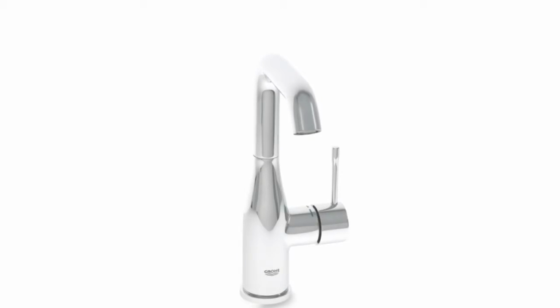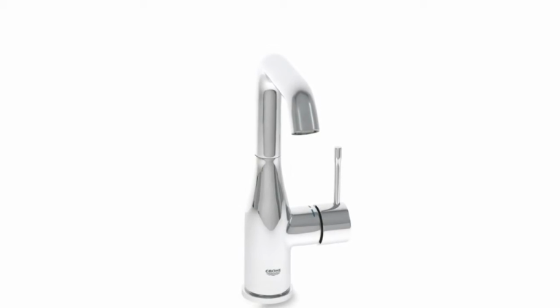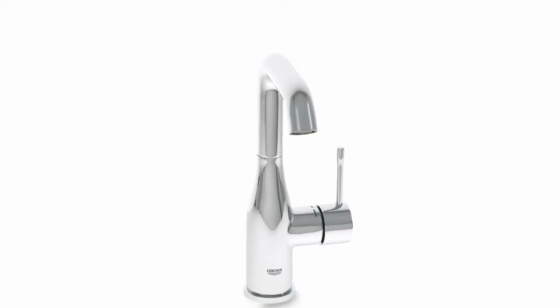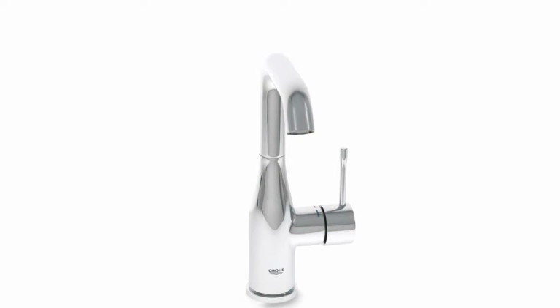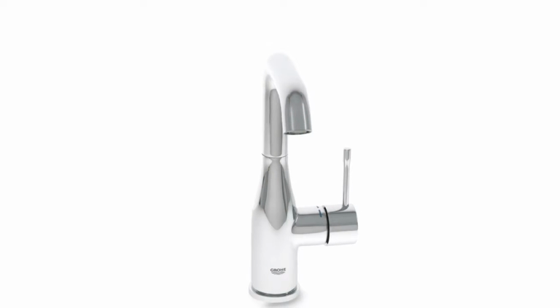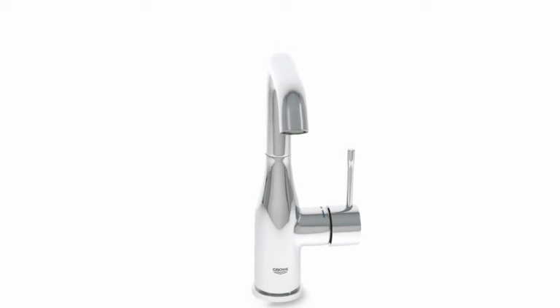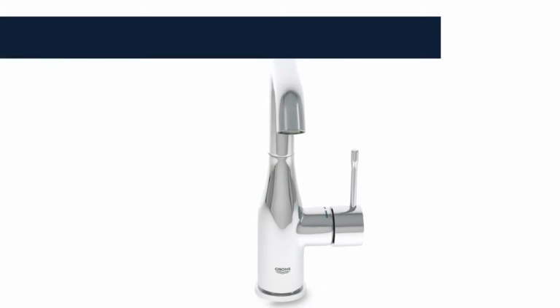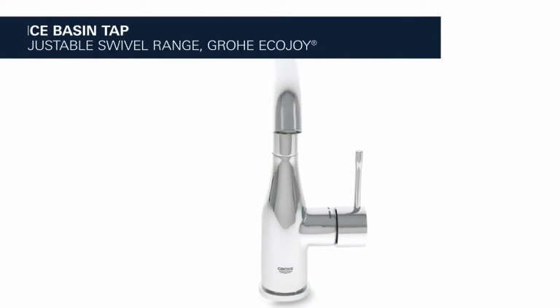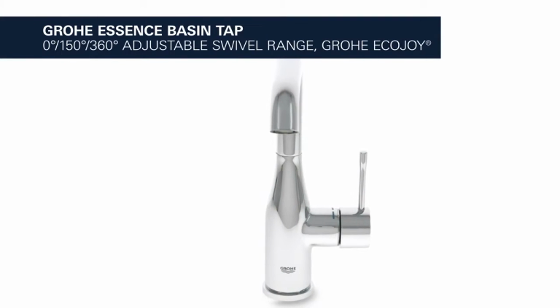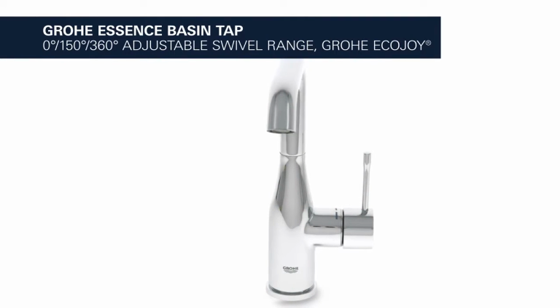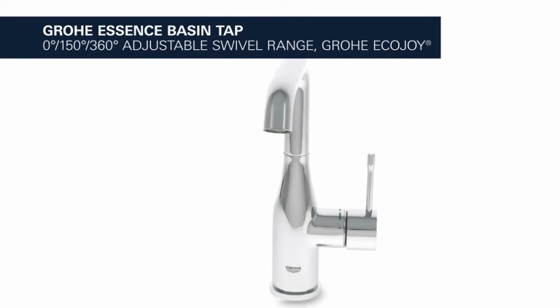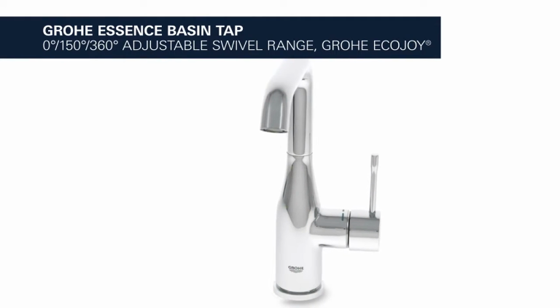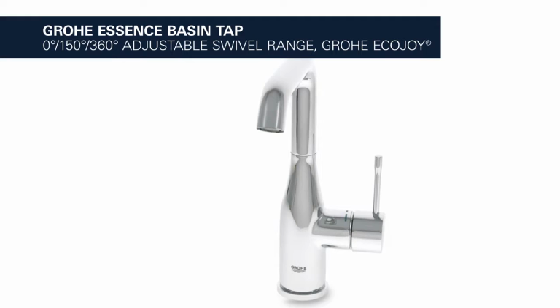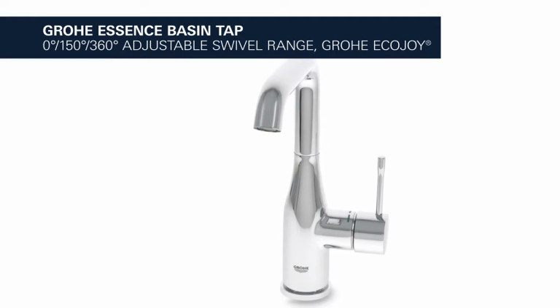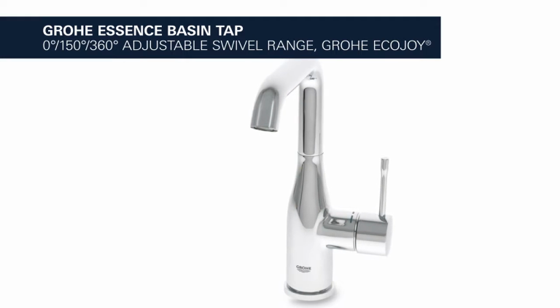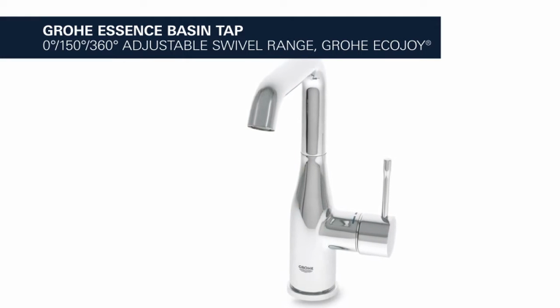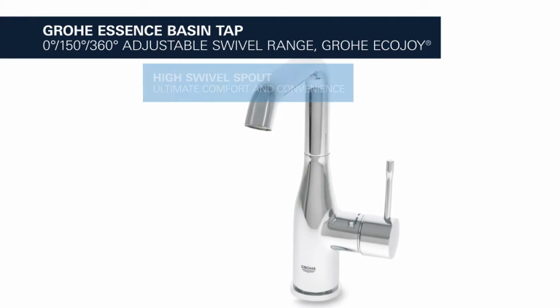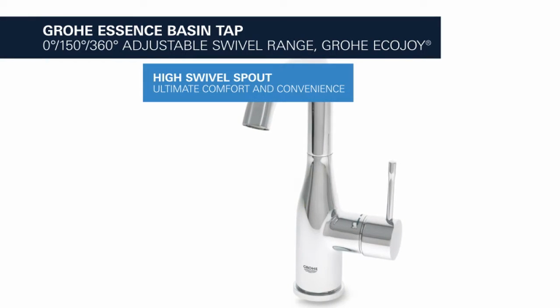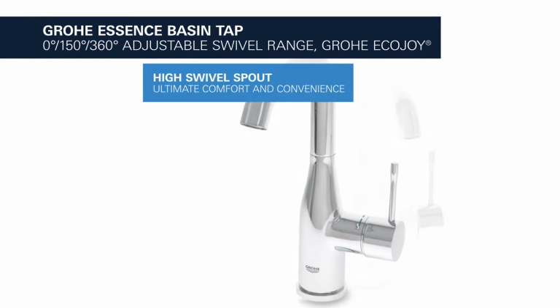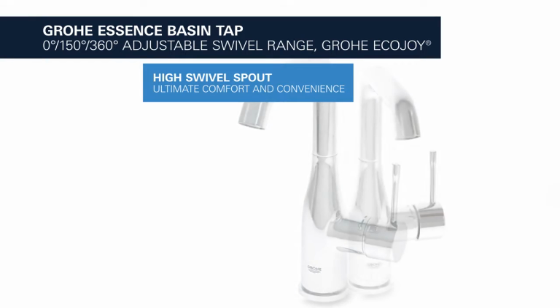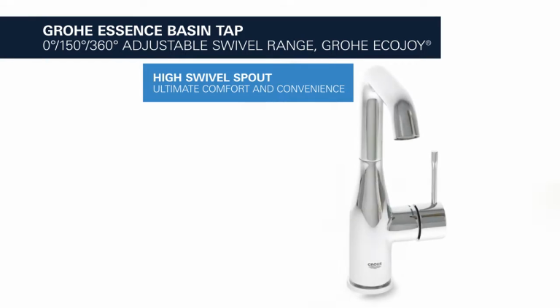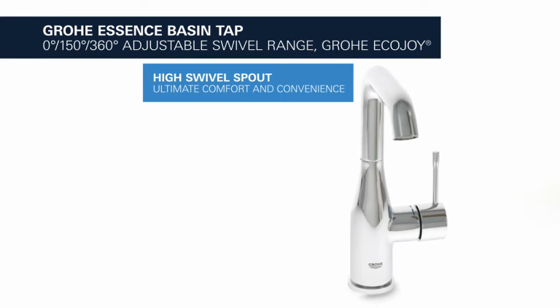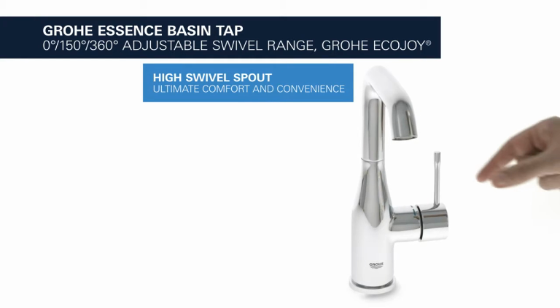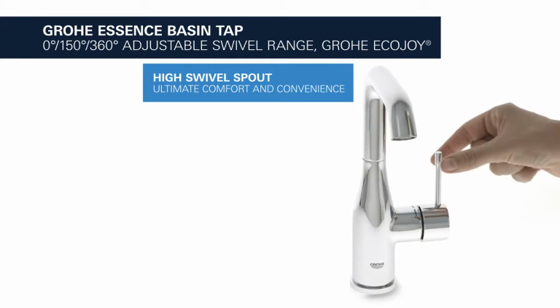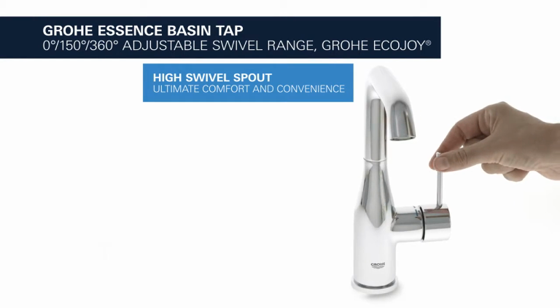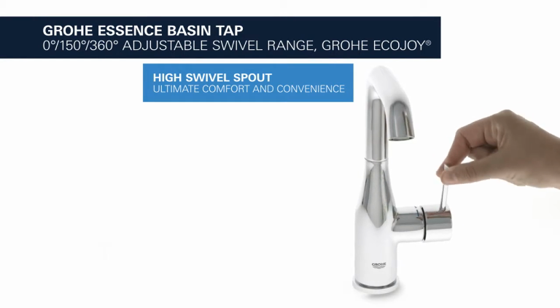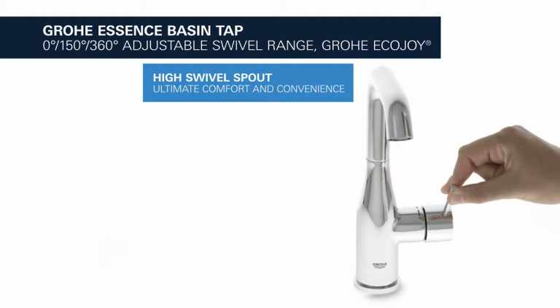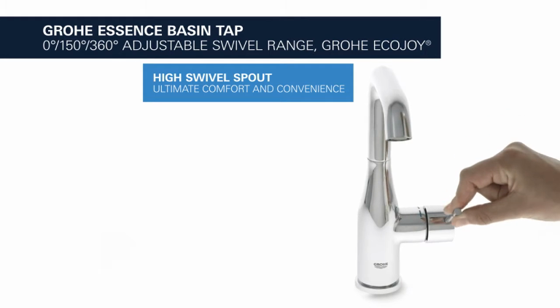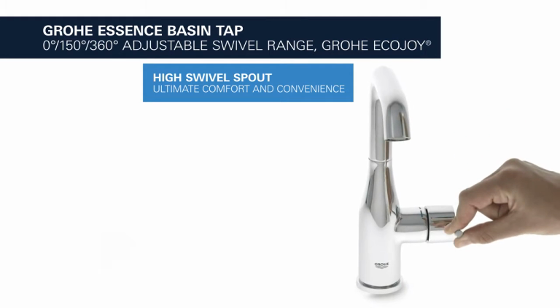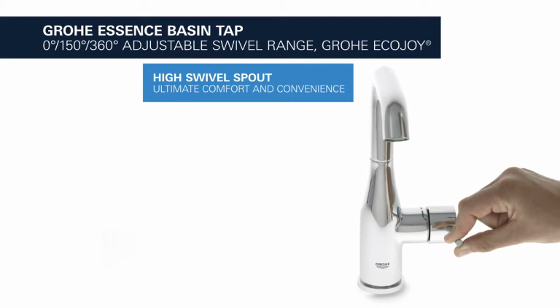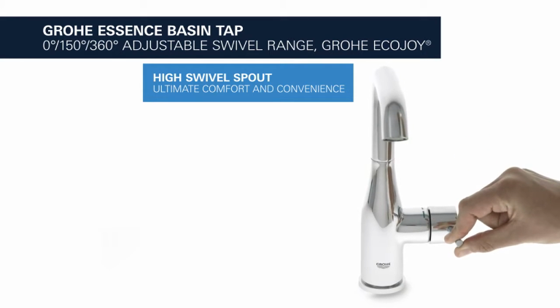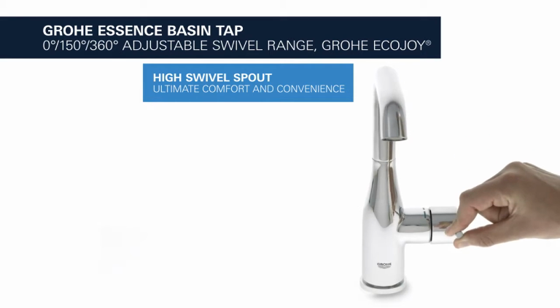This is the Grower Essence Basin Tap with adjustable swivel range and EcoJoy water-saving function. It comes with a high swivel spout for your ultimate comfort and convenience.